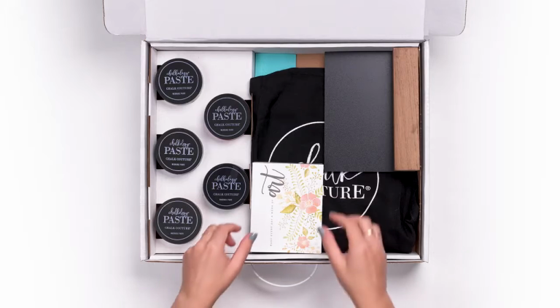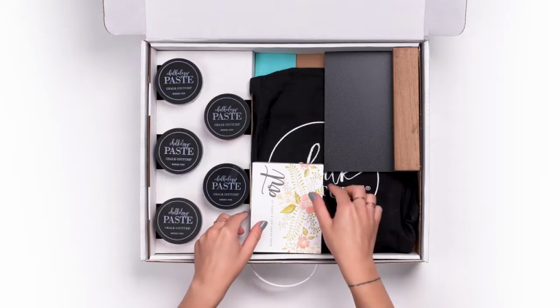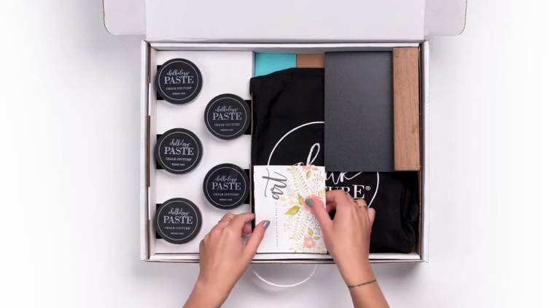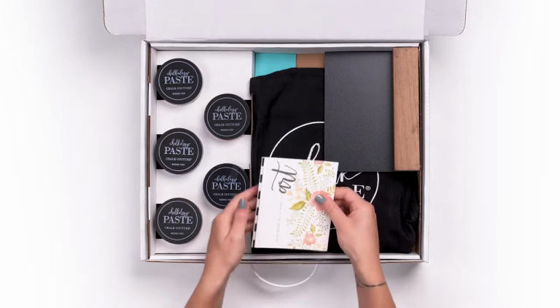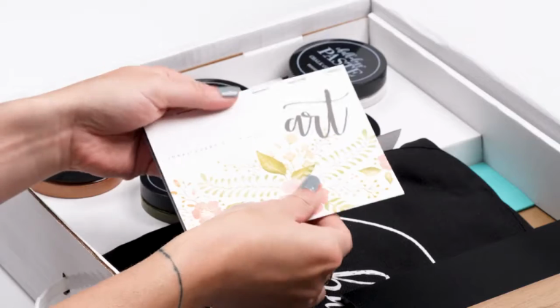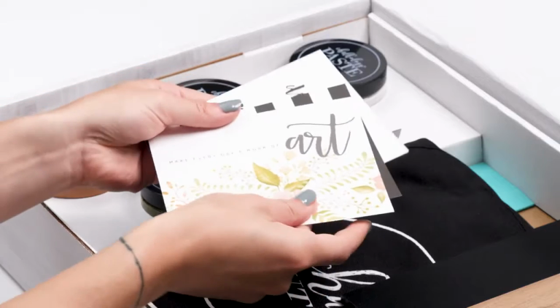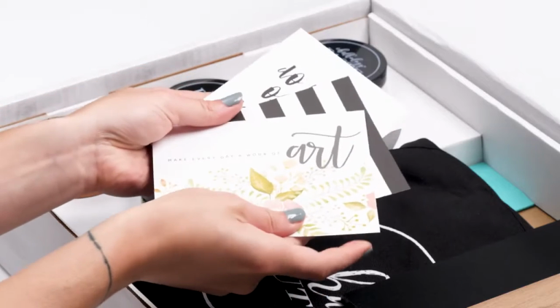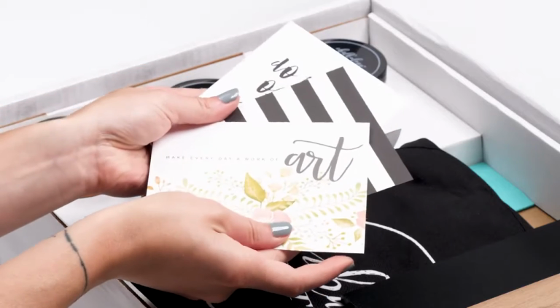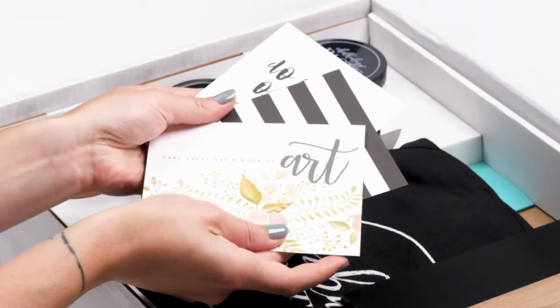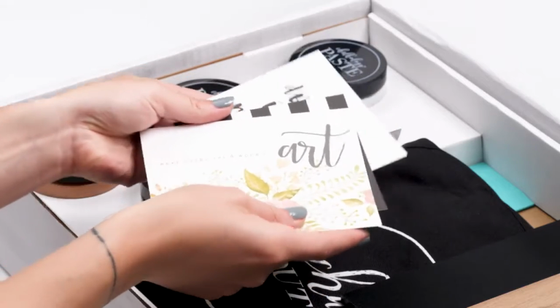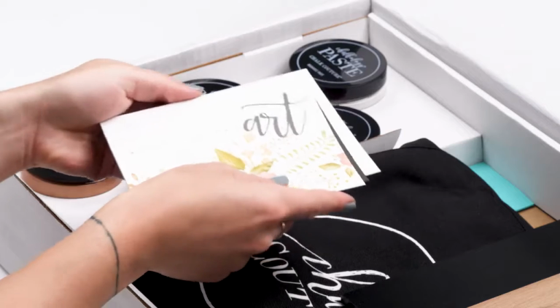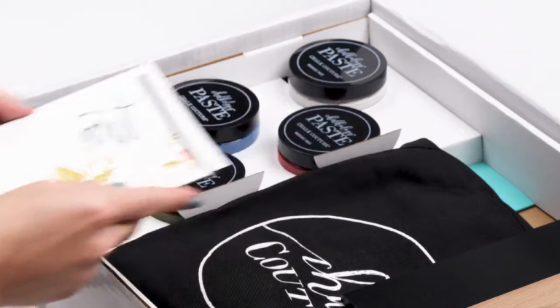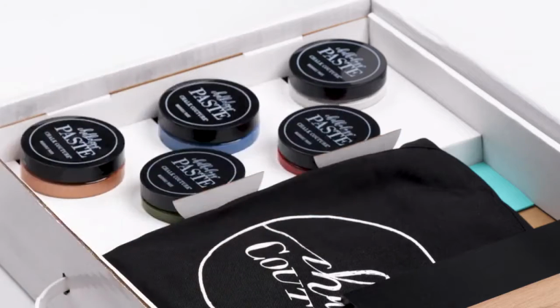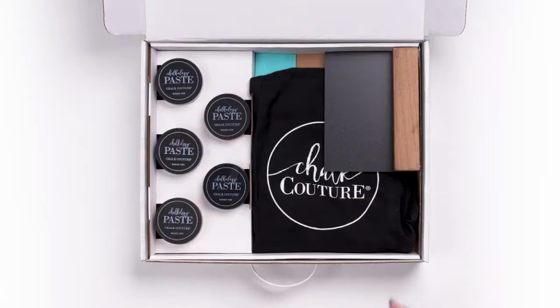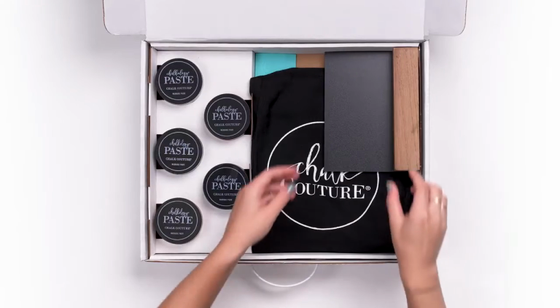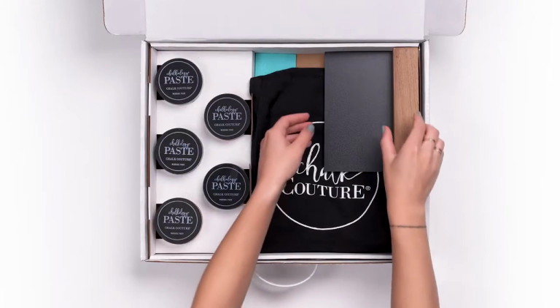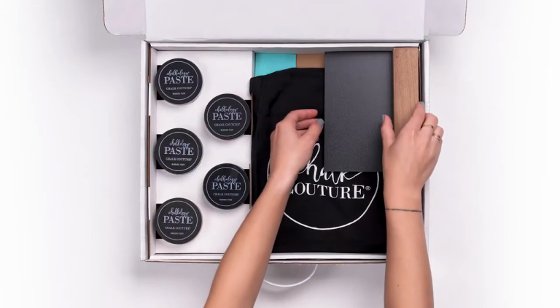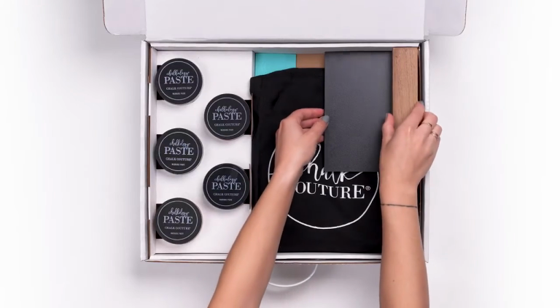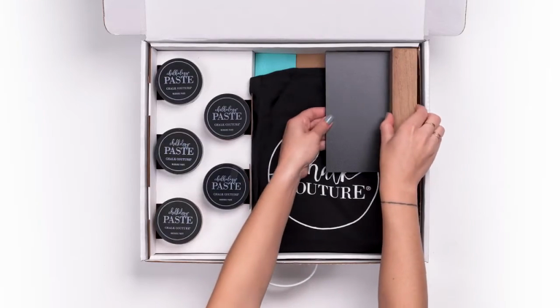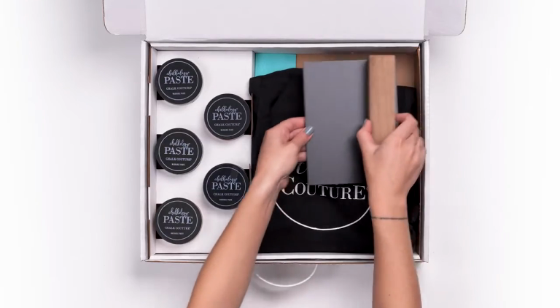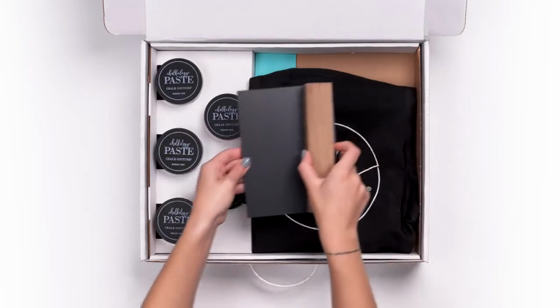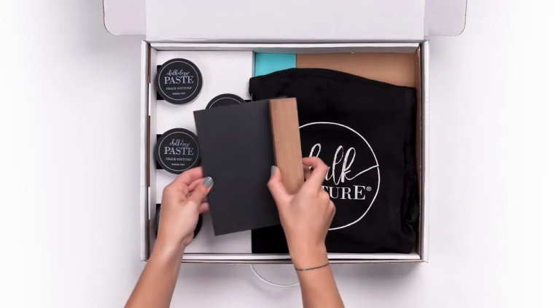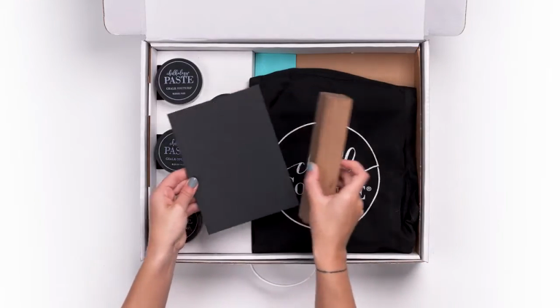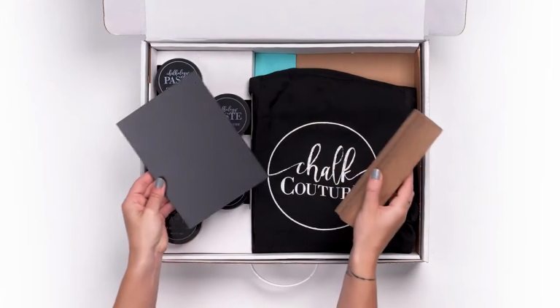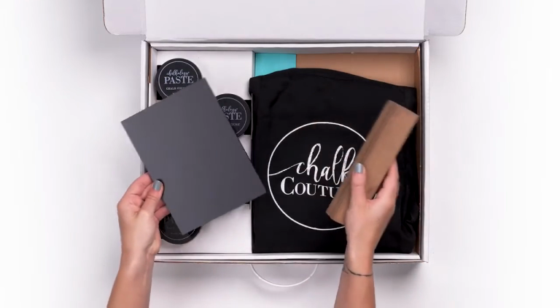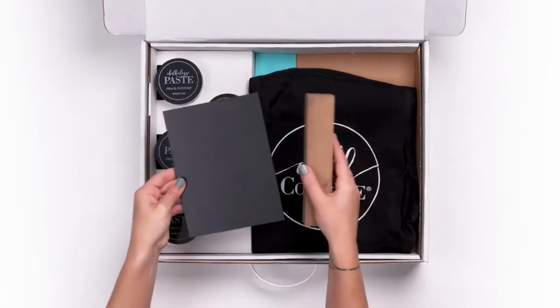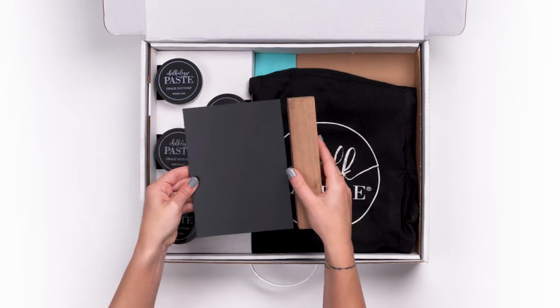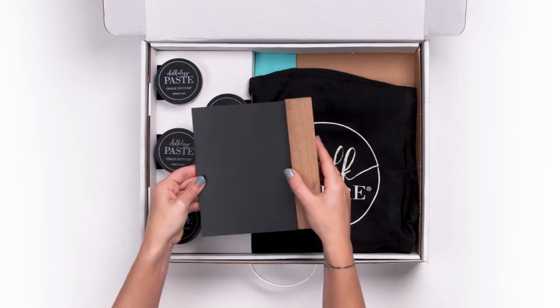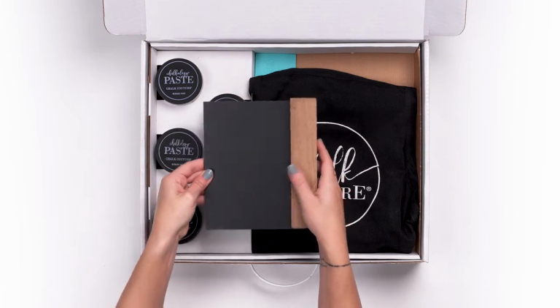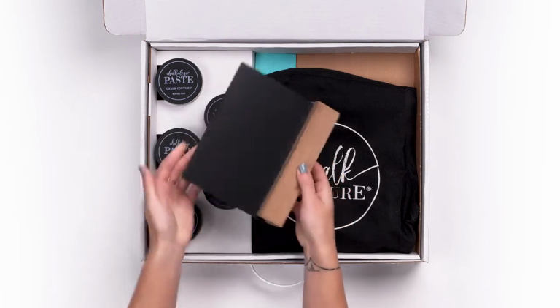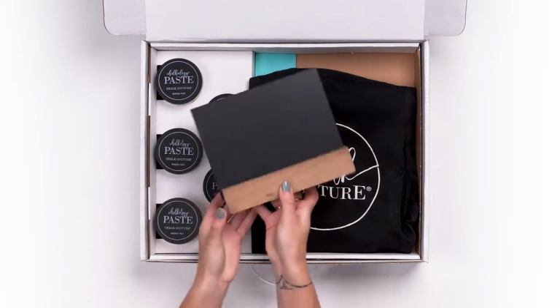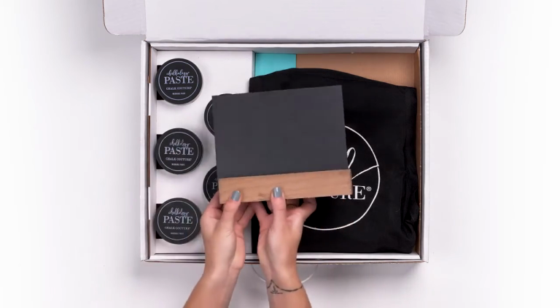Our darling thank-you cards will keep you on top of your customer appreciation game, while our most popular surface, the Boutique Board & Base, is here to make all of your chalking dreams come true.